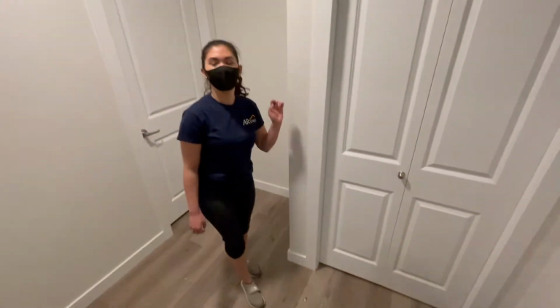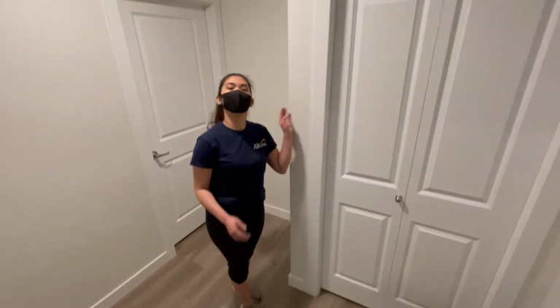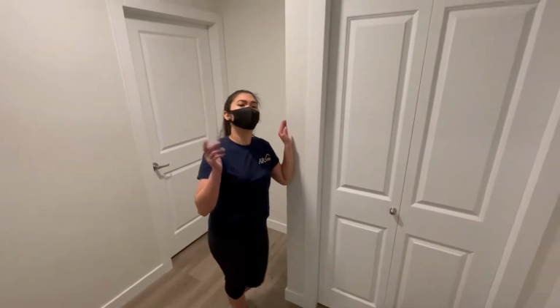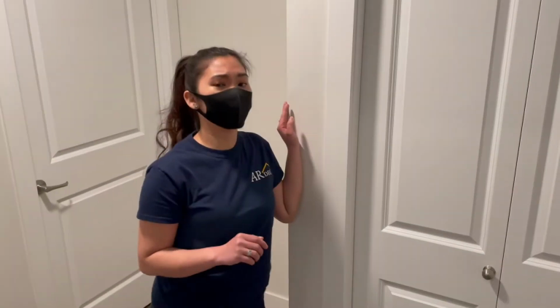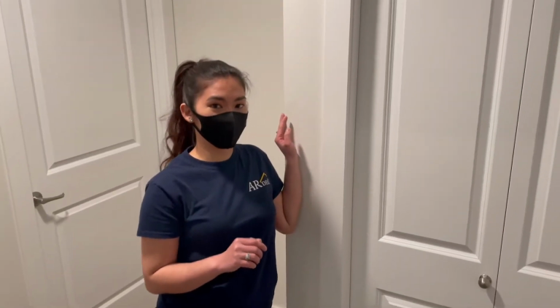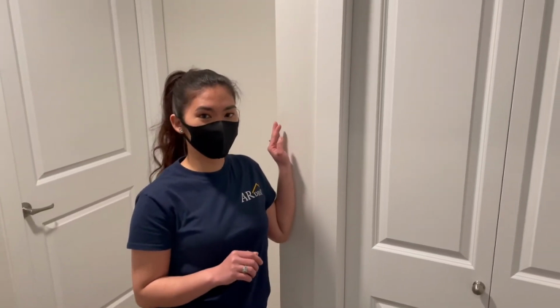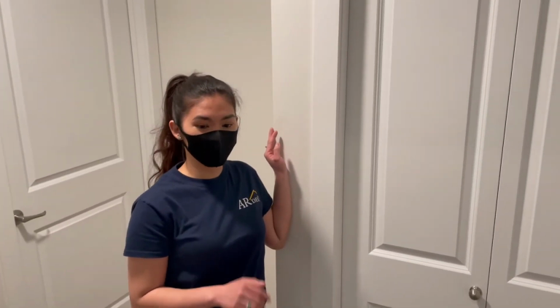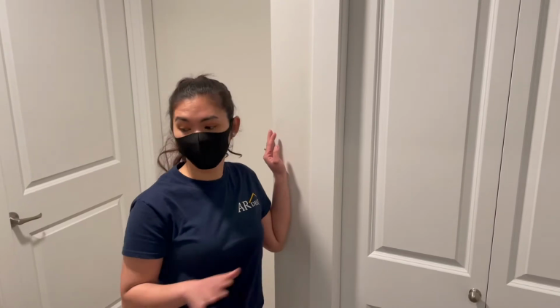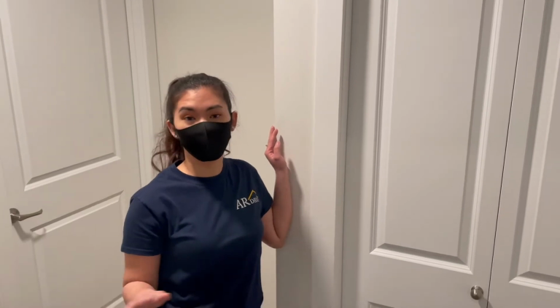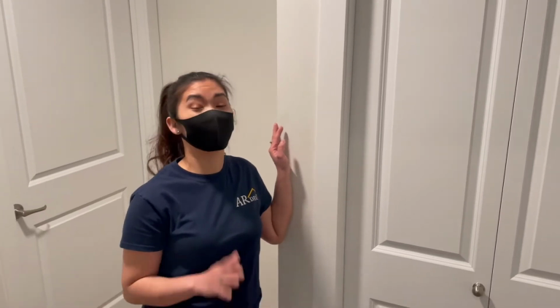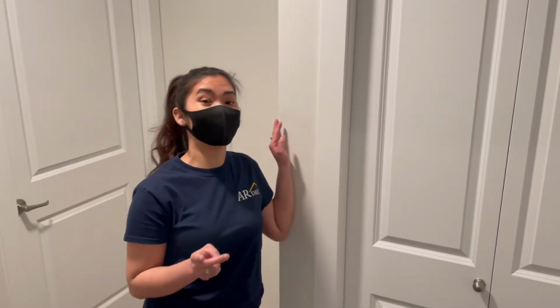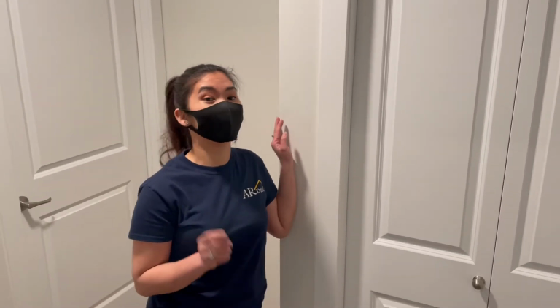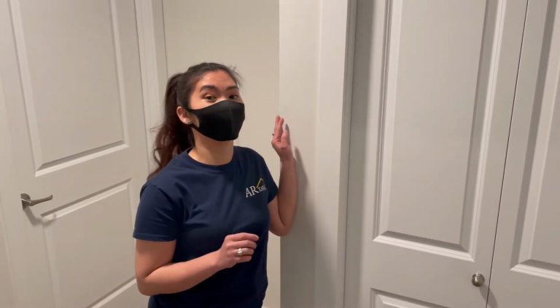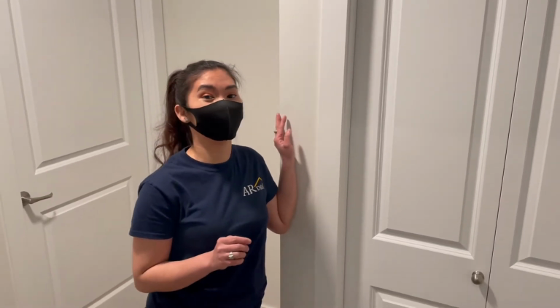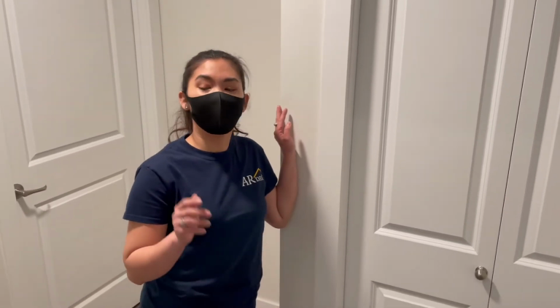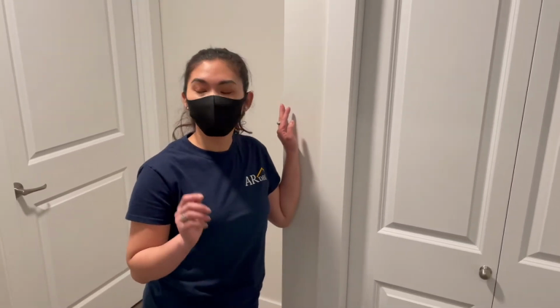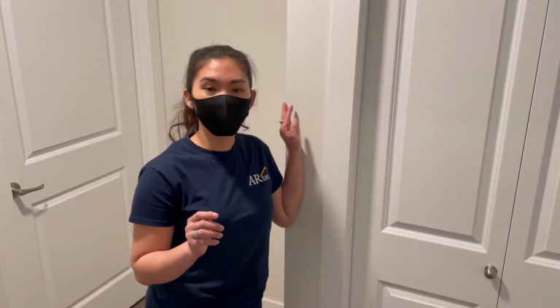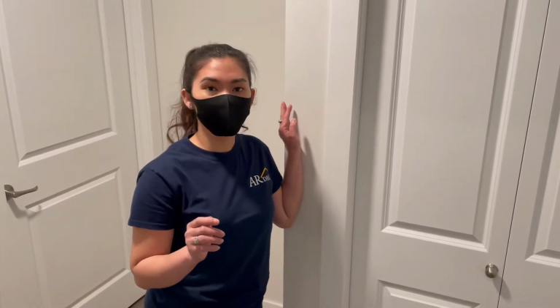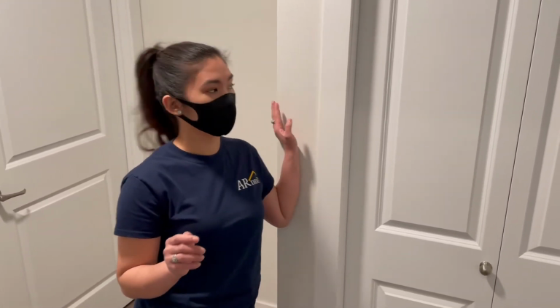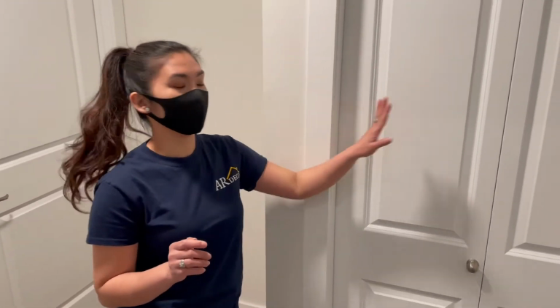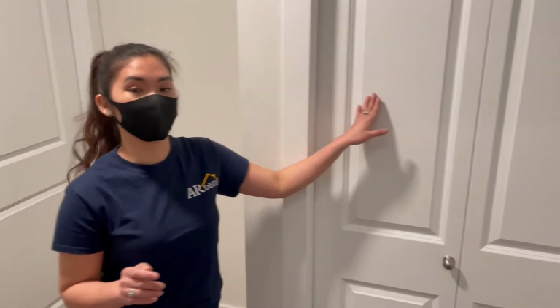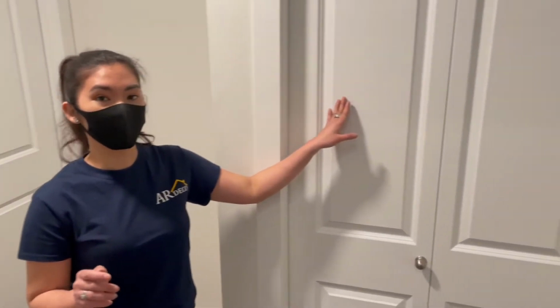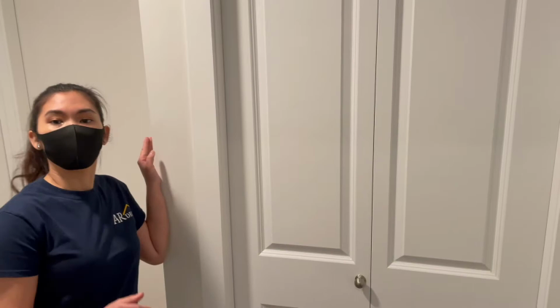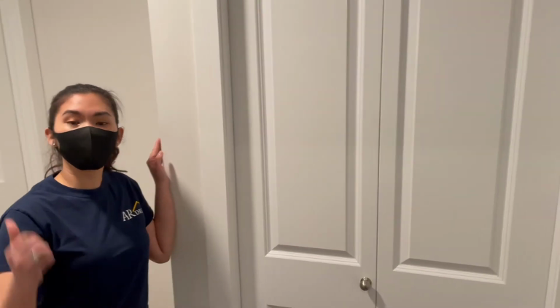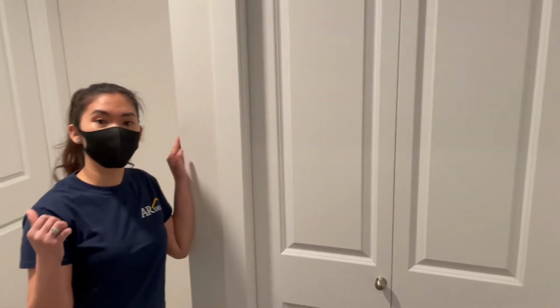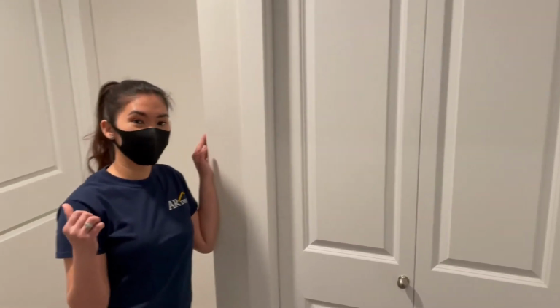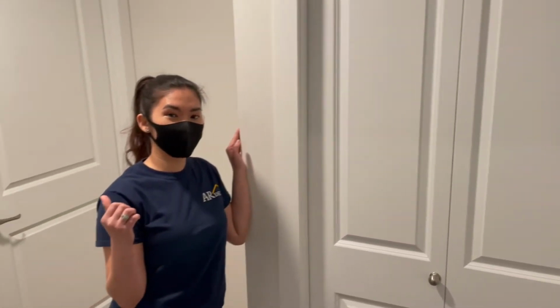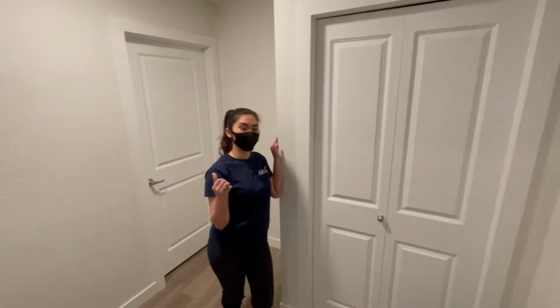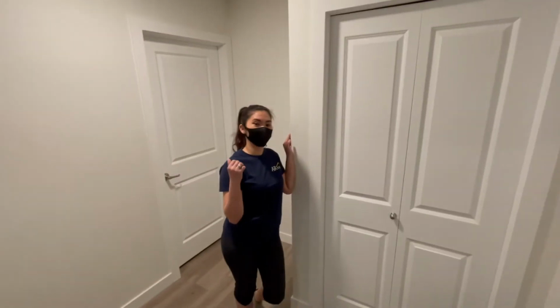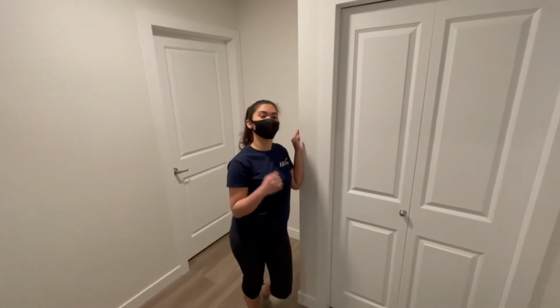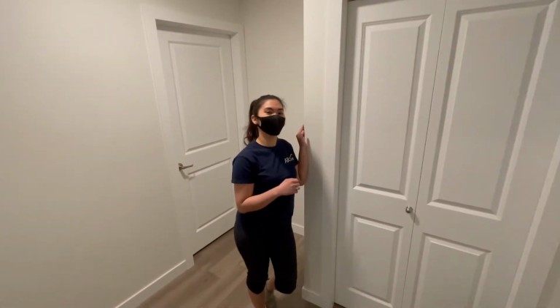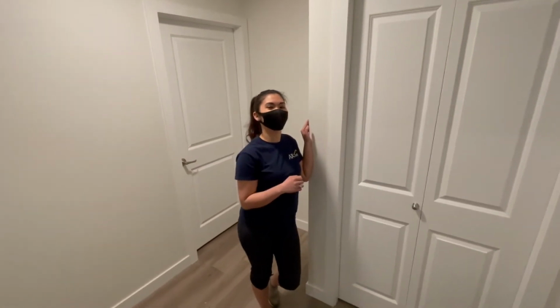Without all the clutter, the space looks neat and tidy. Now what we're going to do is organize this part and transform this. So wait for it on Sunday.